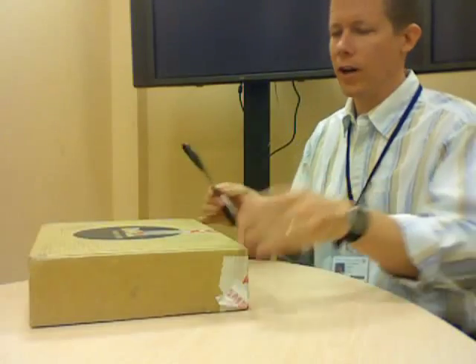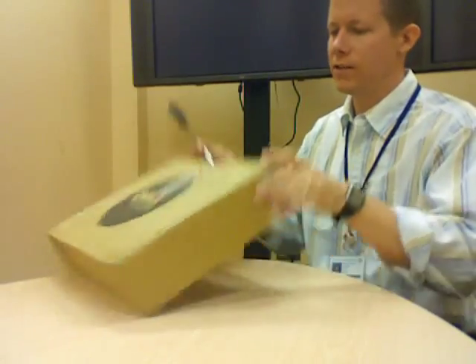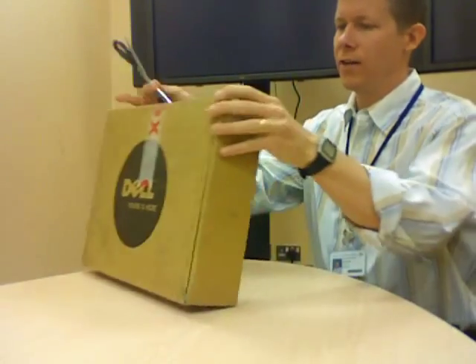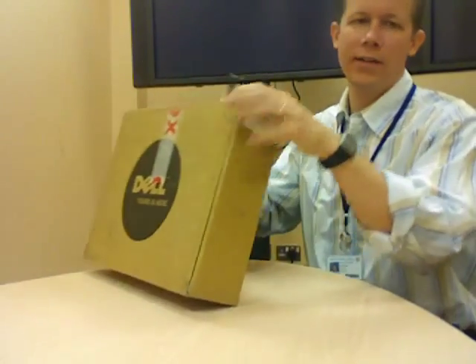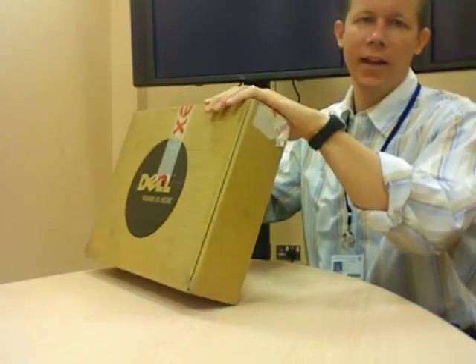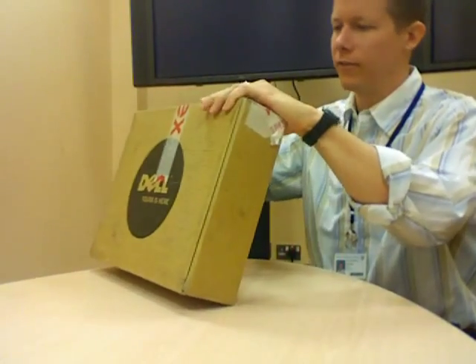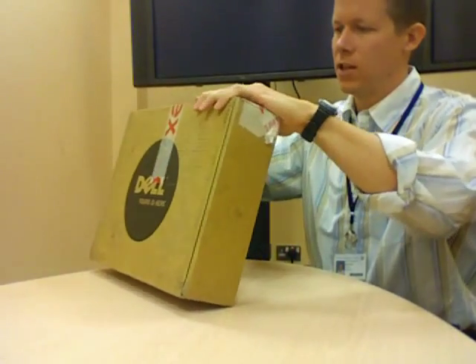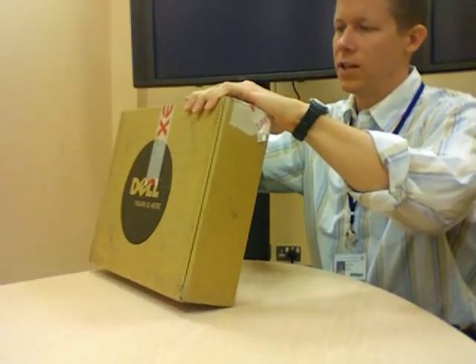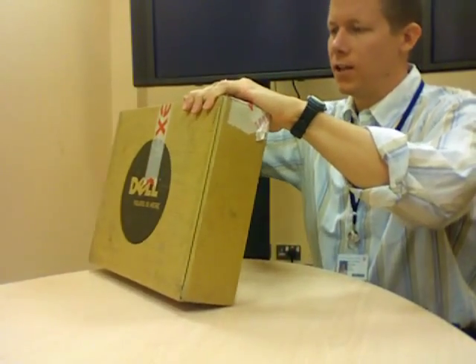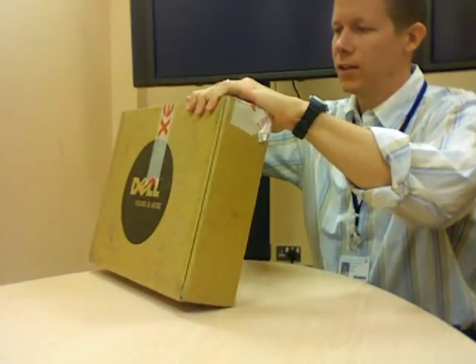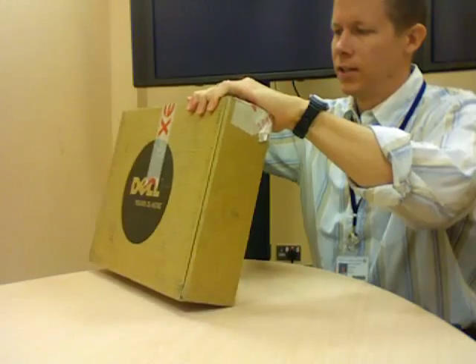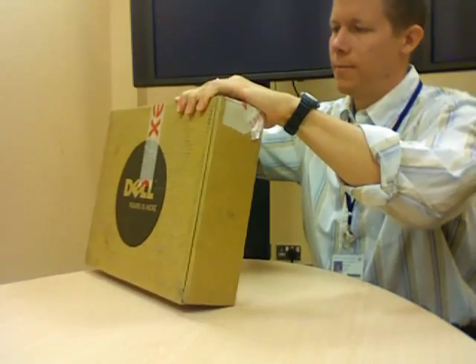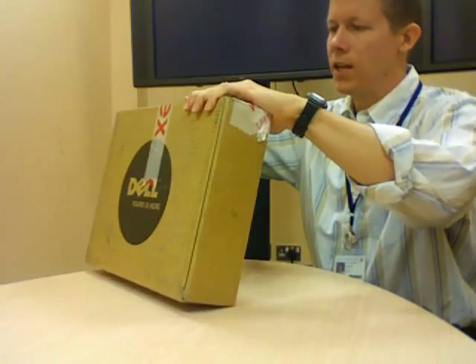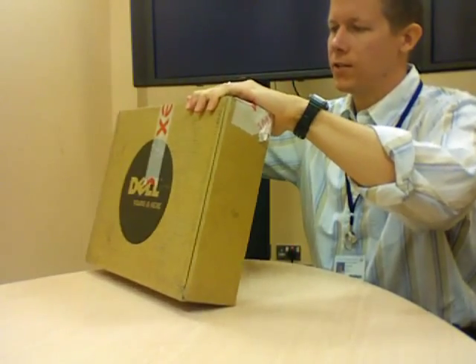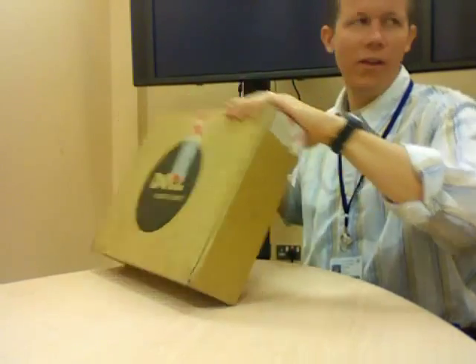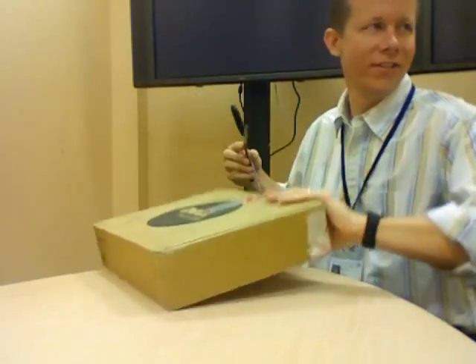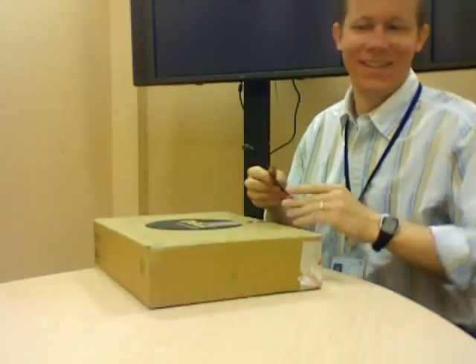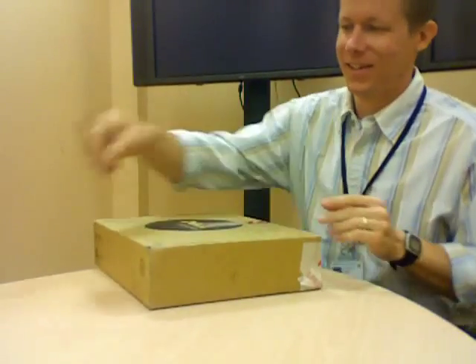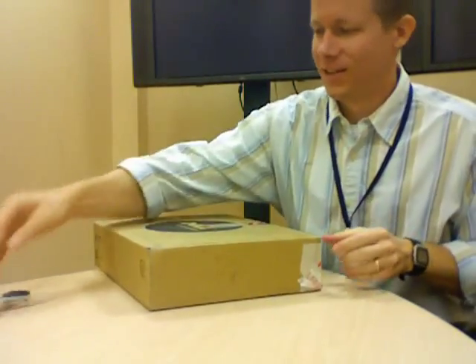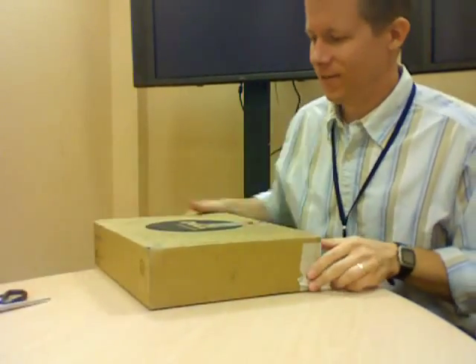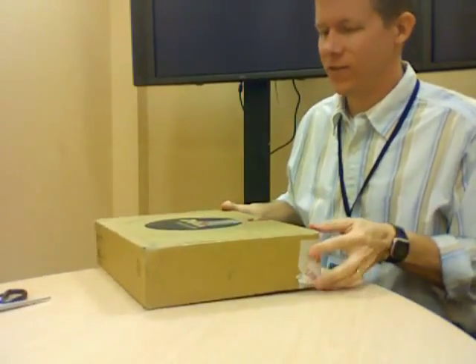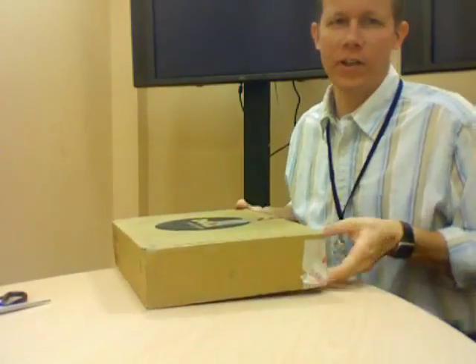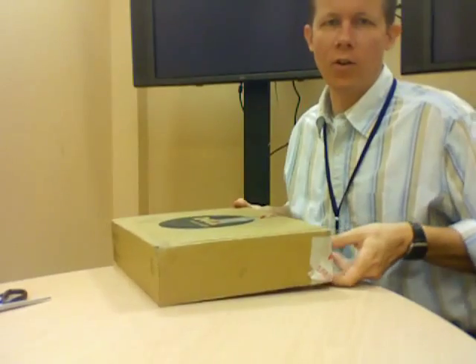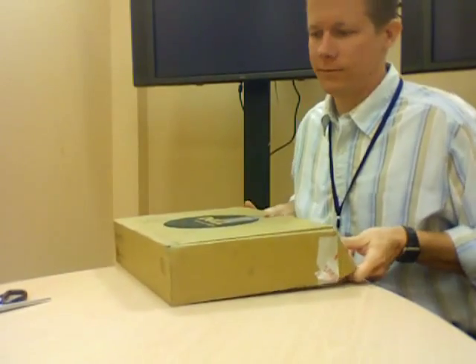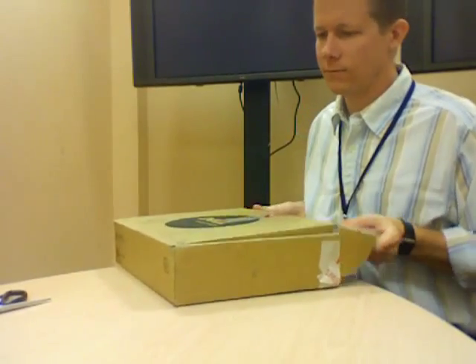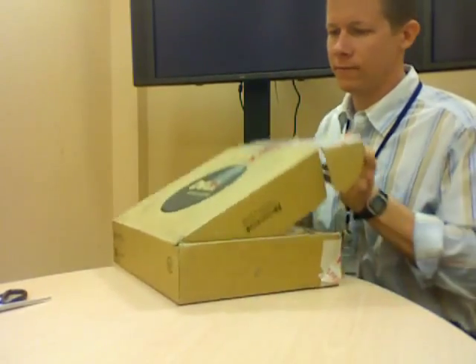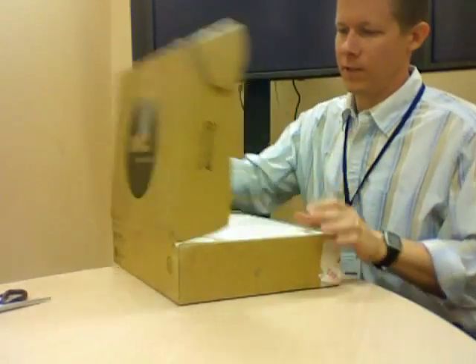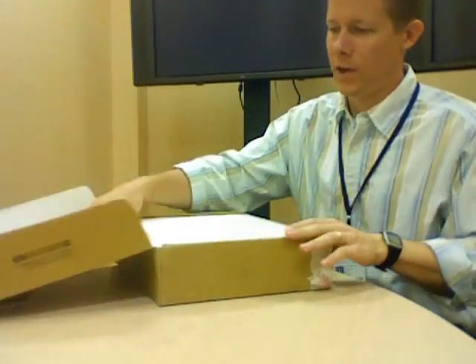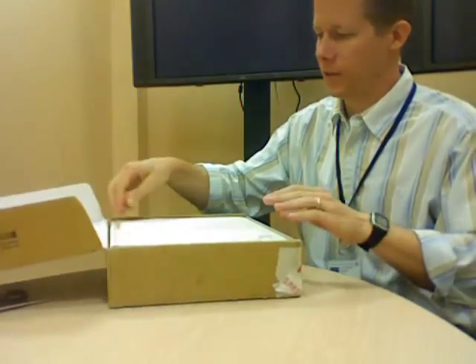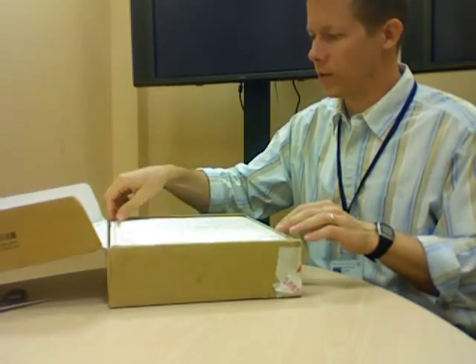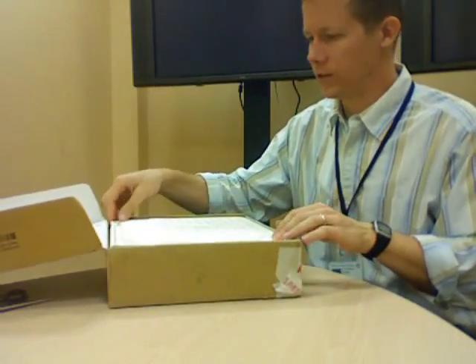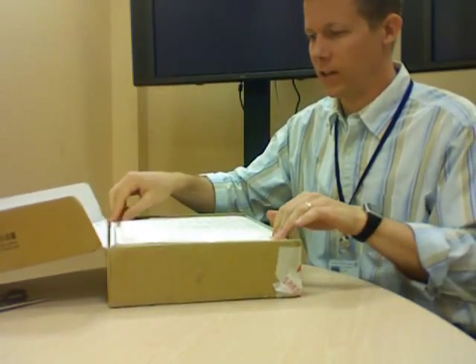Alright, this is the unboxing of the Dell Mini 12, freshly ordered. I'm going to unbox it and show you what it looks like inside.